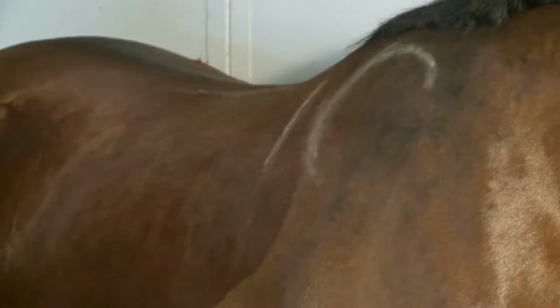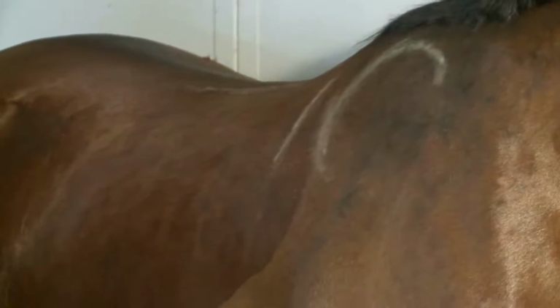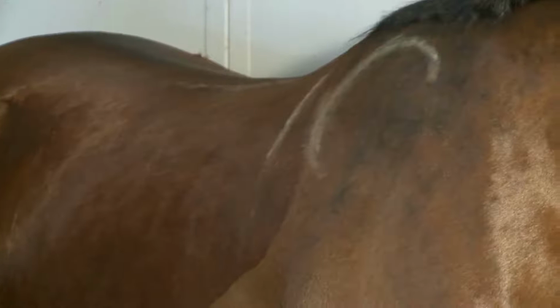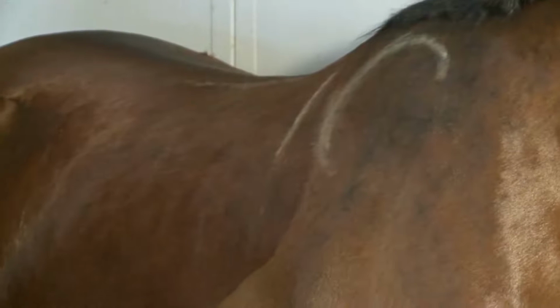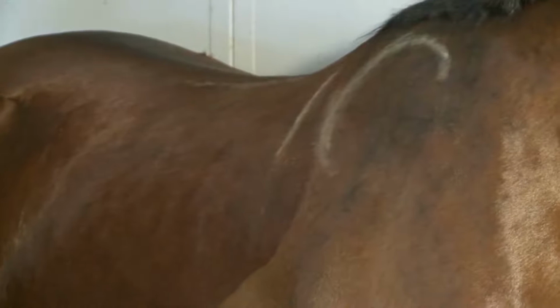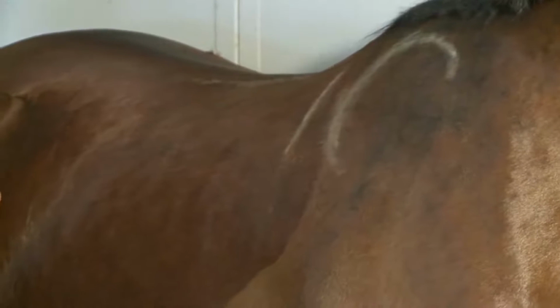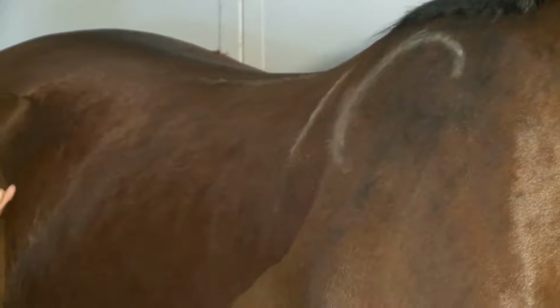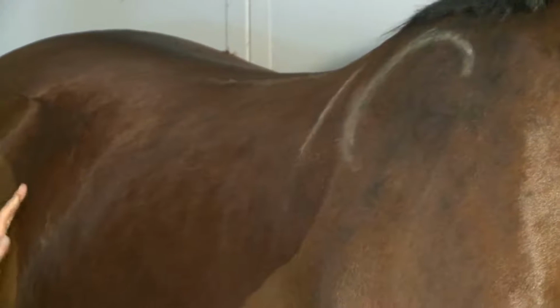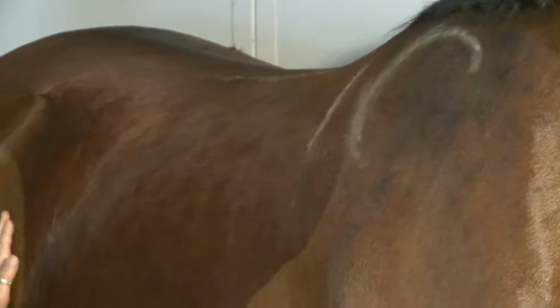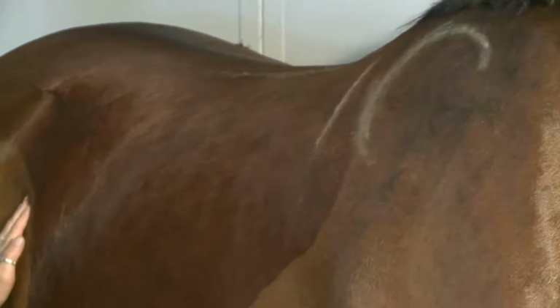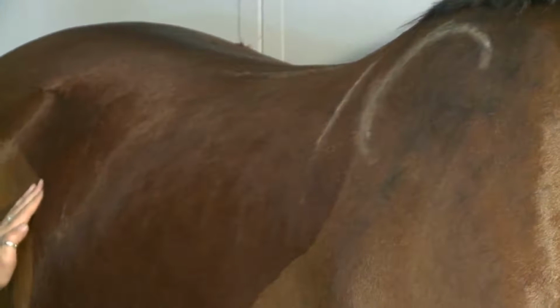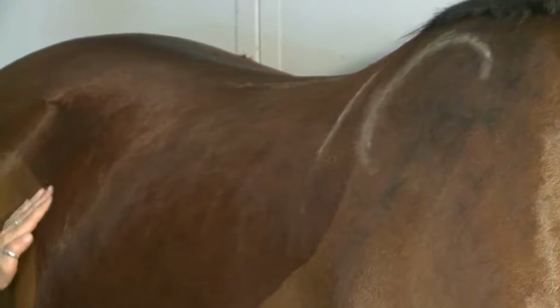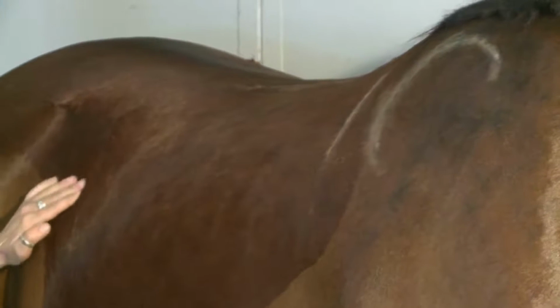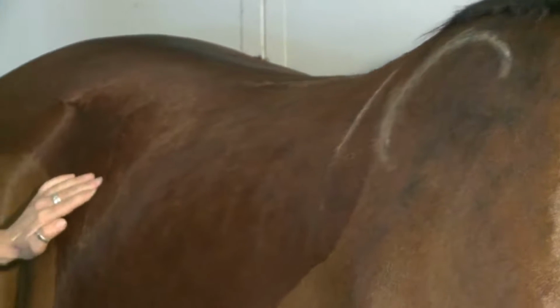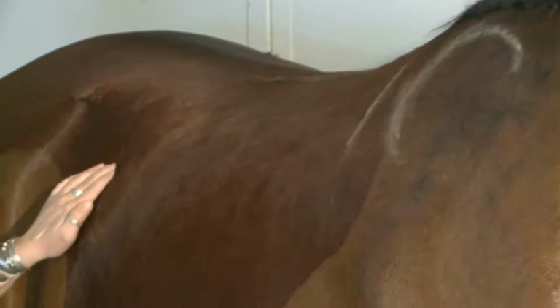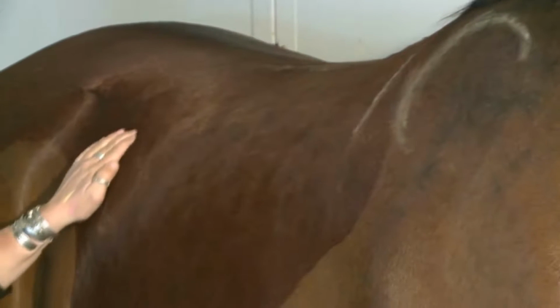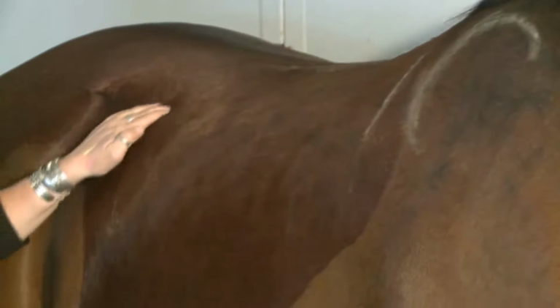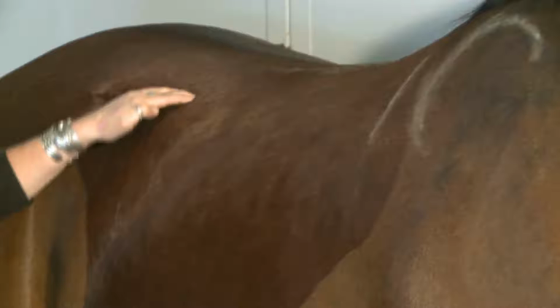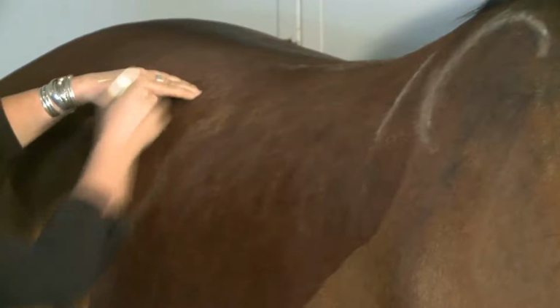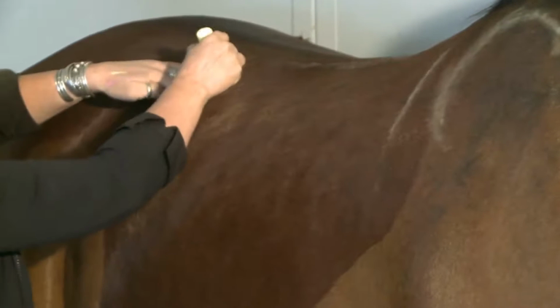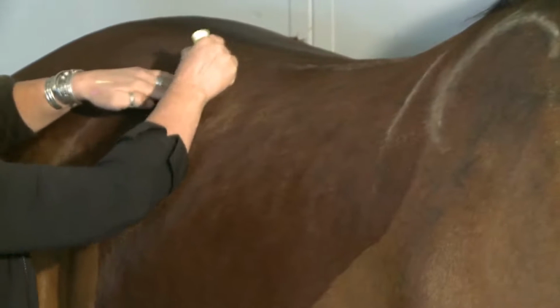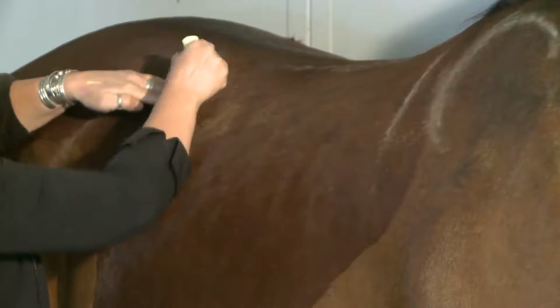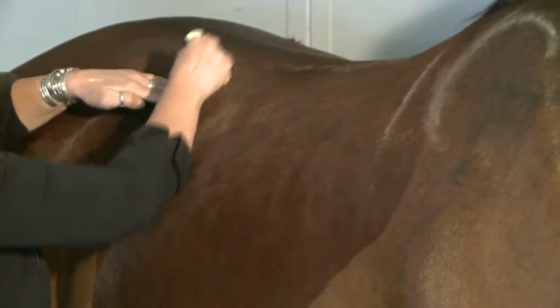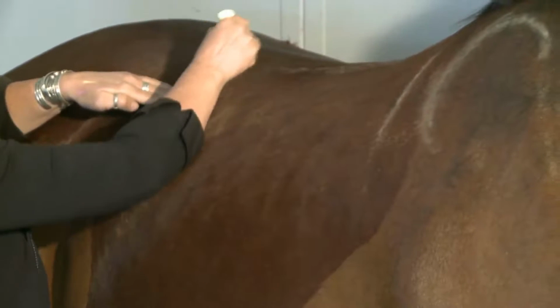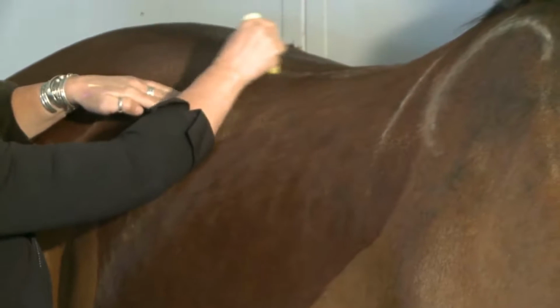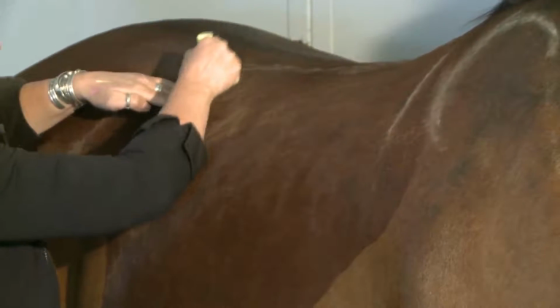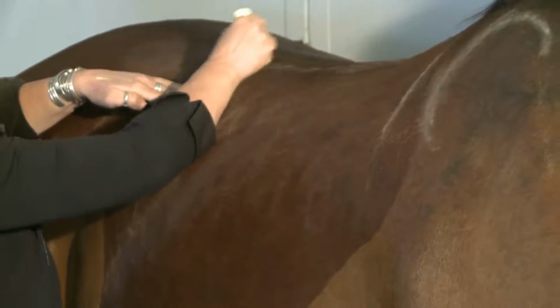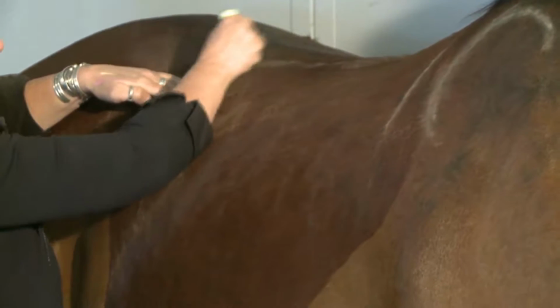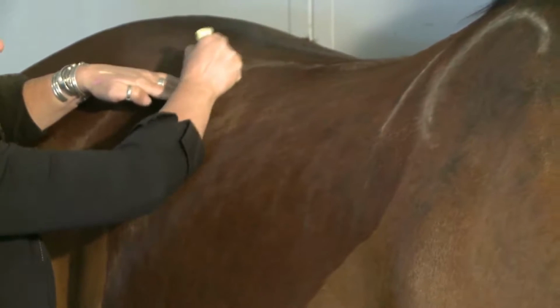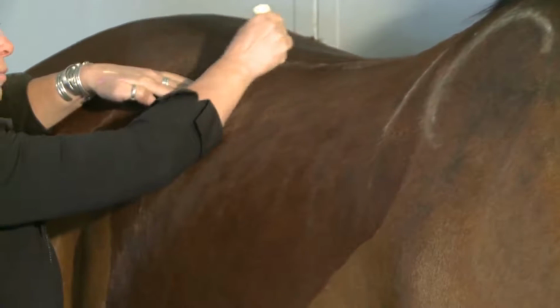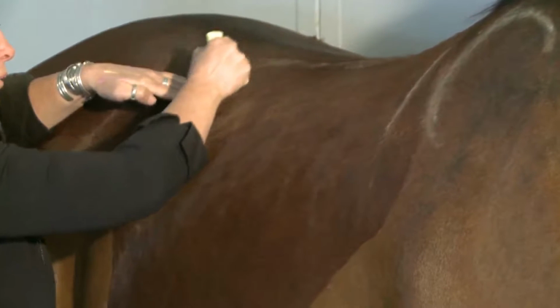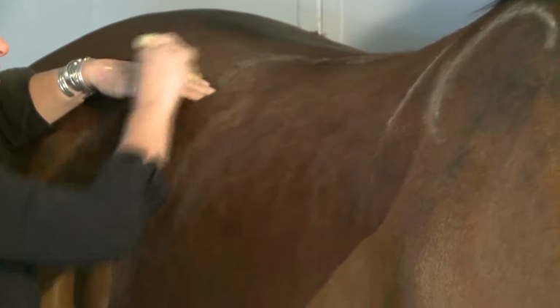From the back, the horse can carry weight until the last true rib. You can feel for the rib, follow the curve up, and this would be the rearmost edge of the area available to bear weight.